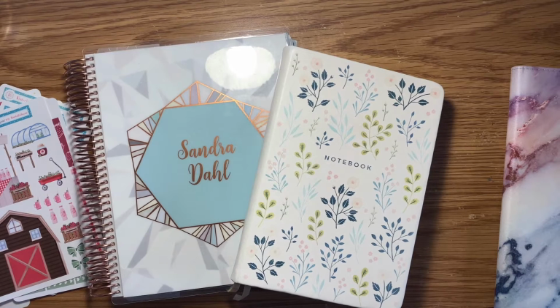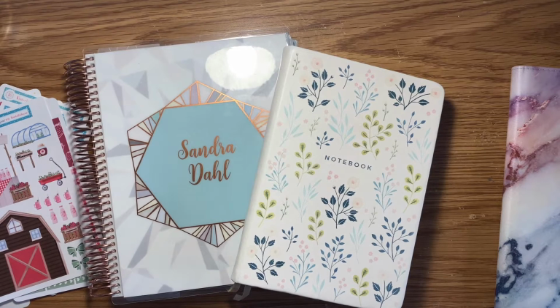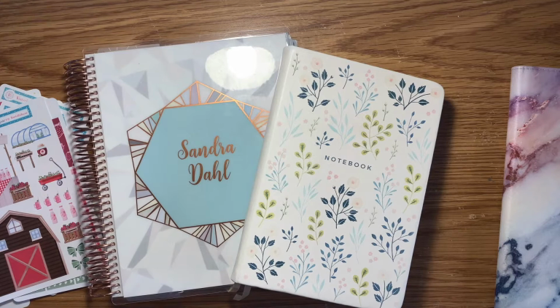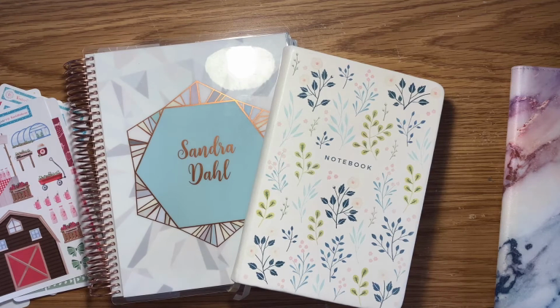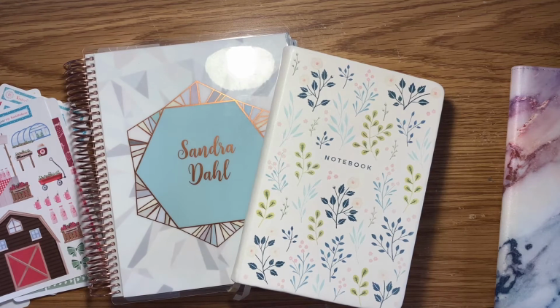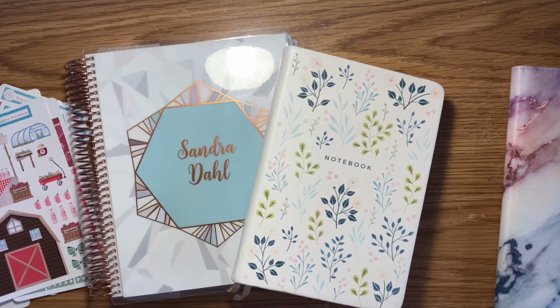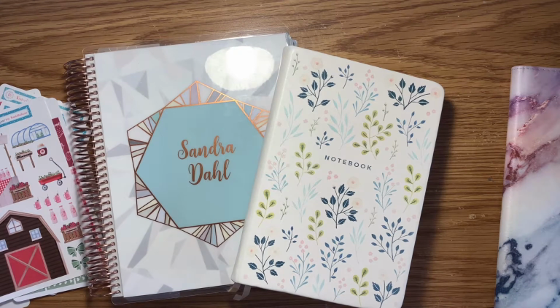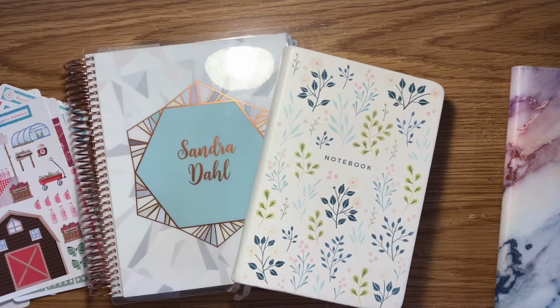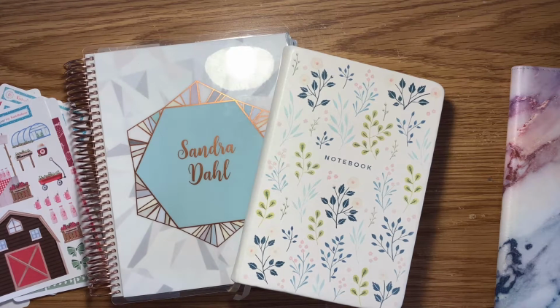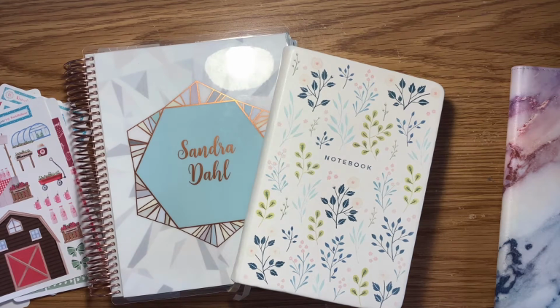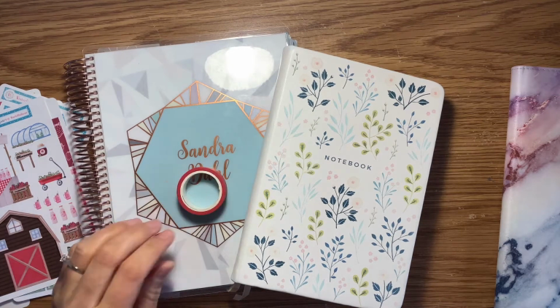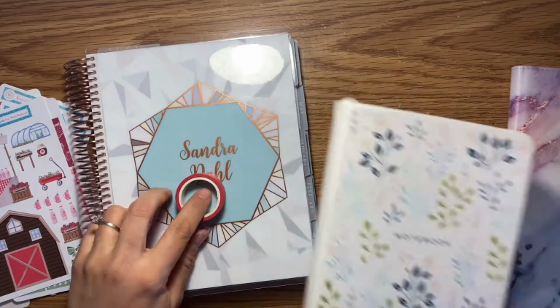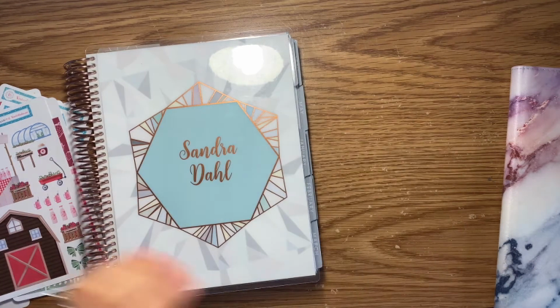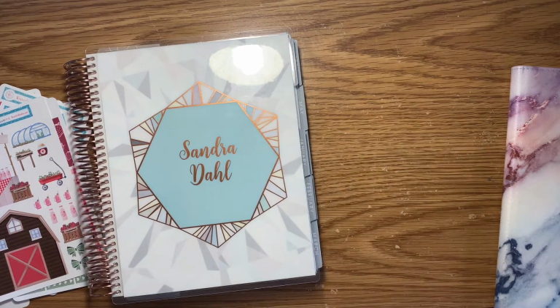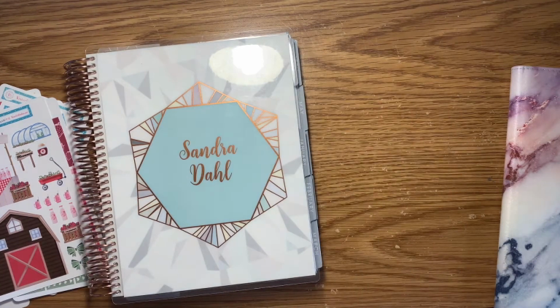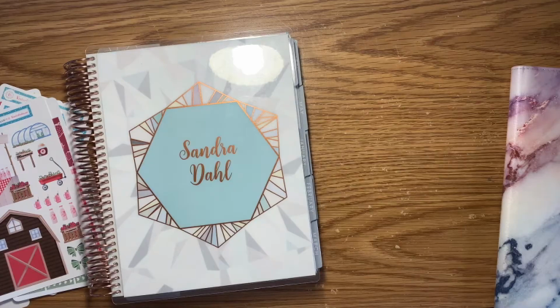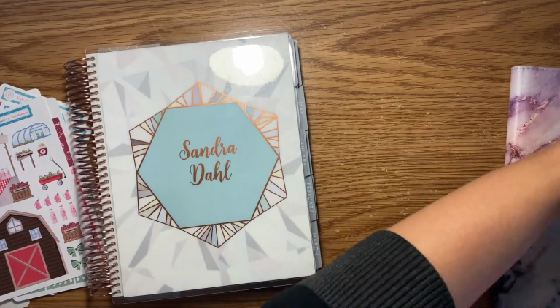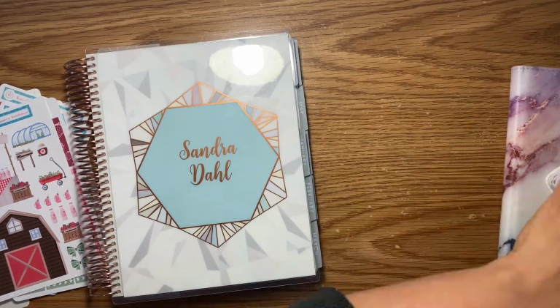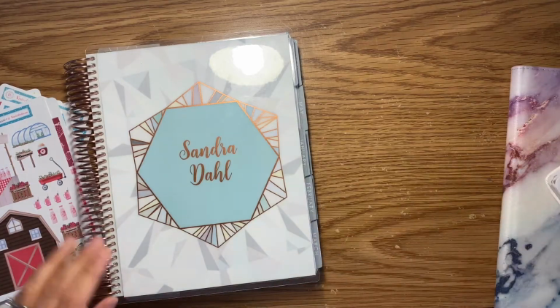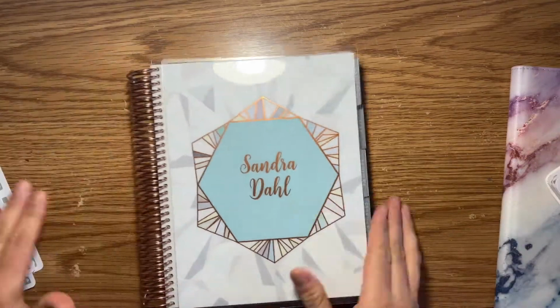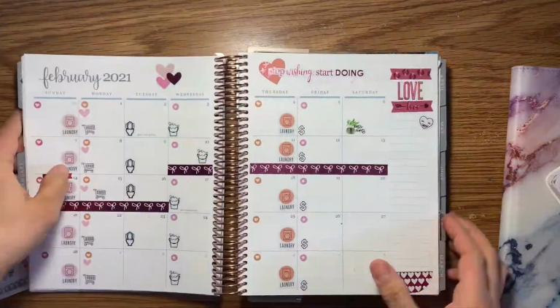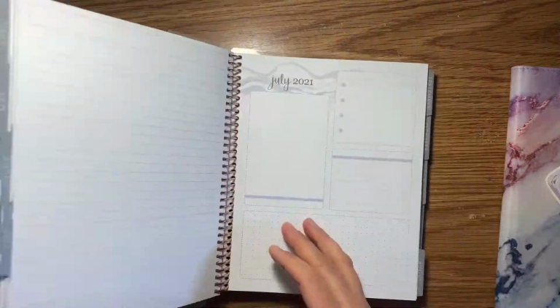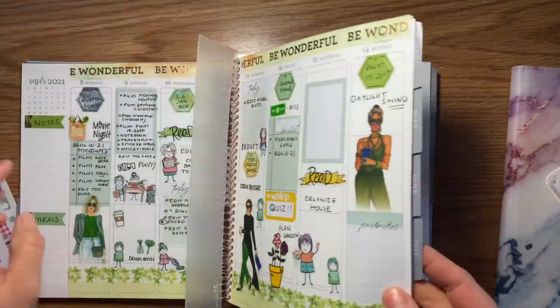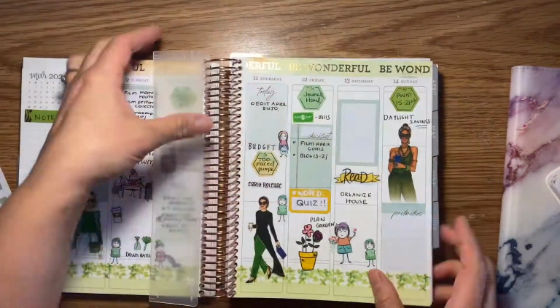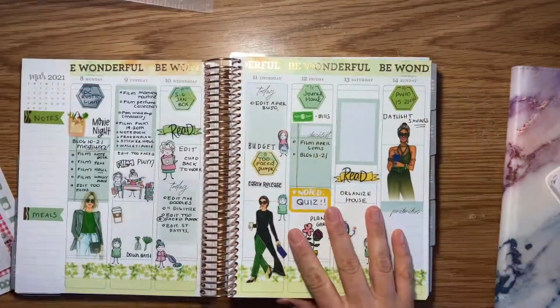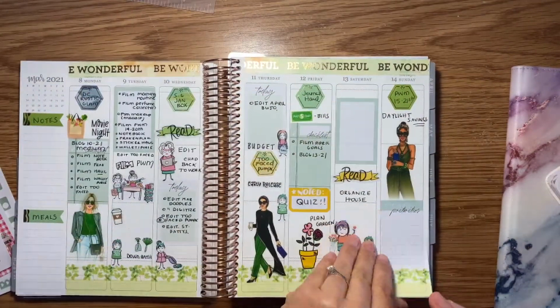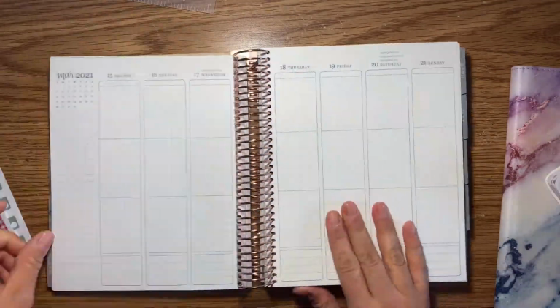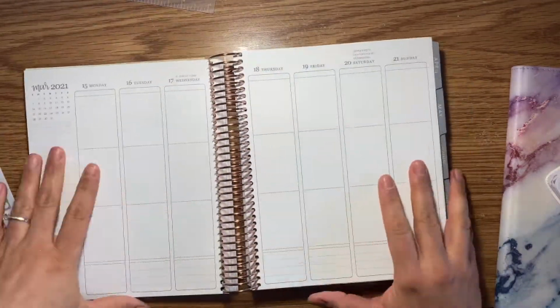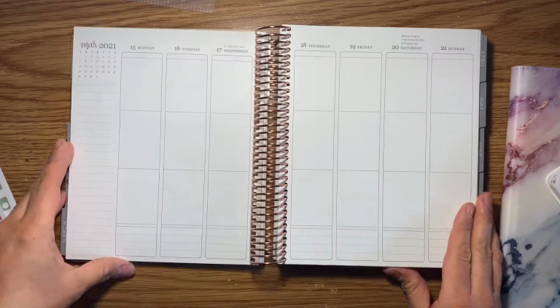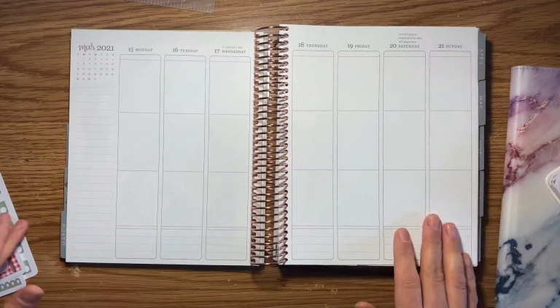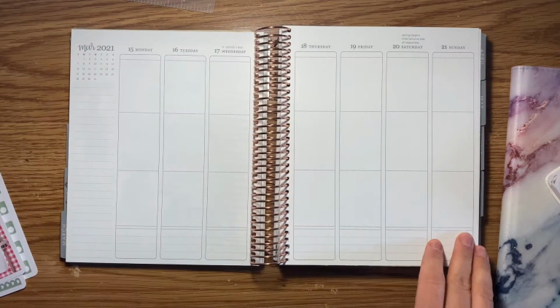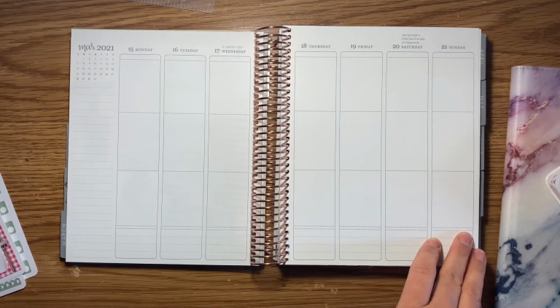Hey everyone, this is Sandra, welcome back to my channel. This is my plan with me for the week of March 14th to the 20th, and we're going to get started first in my Erin Condren vertical.